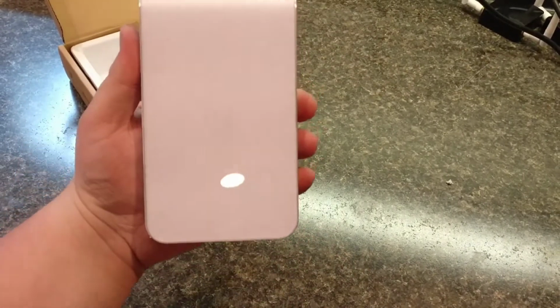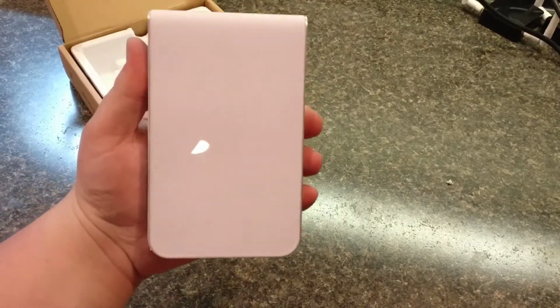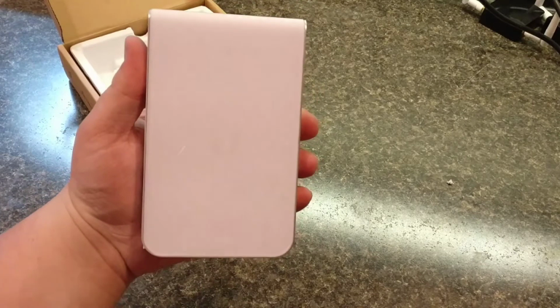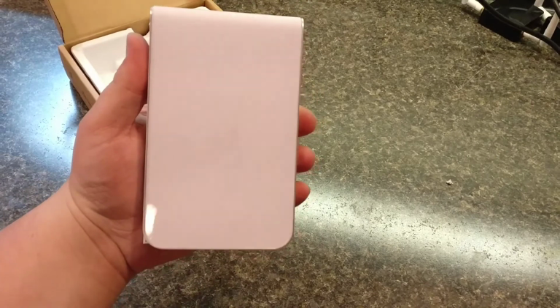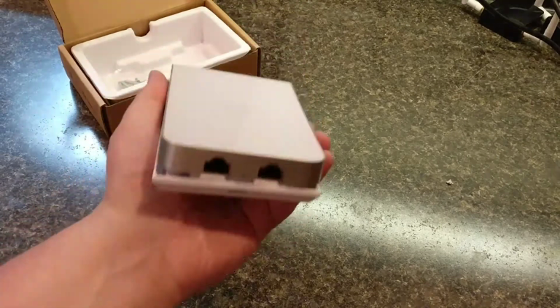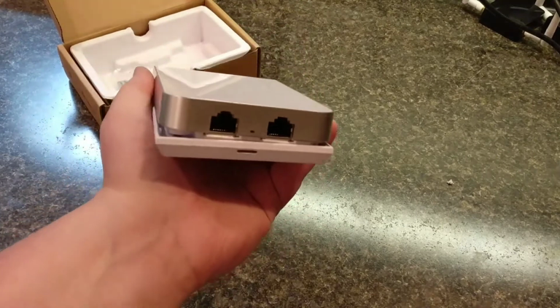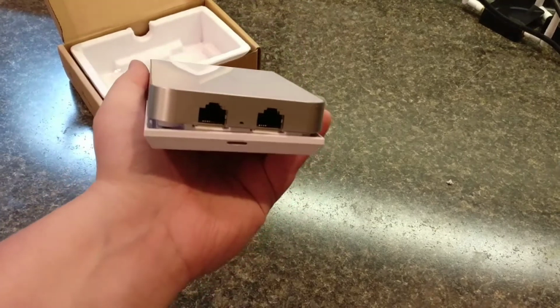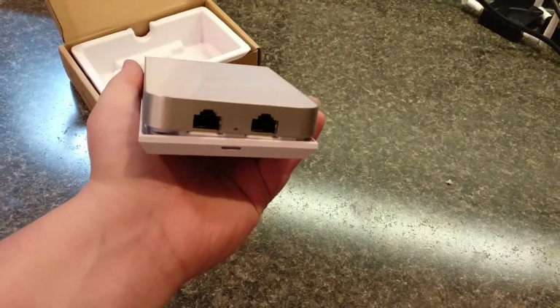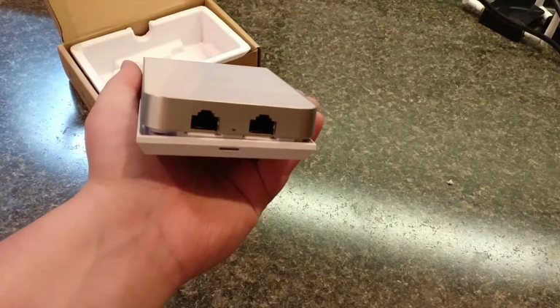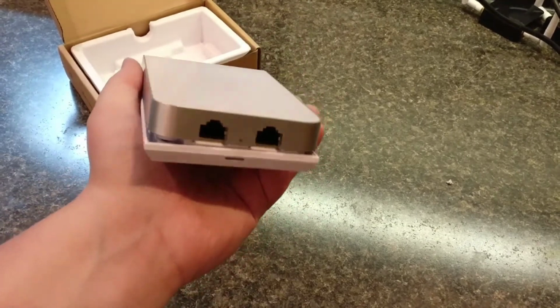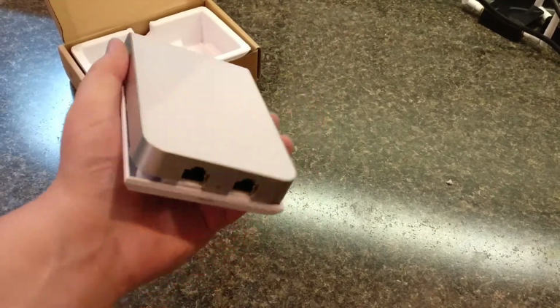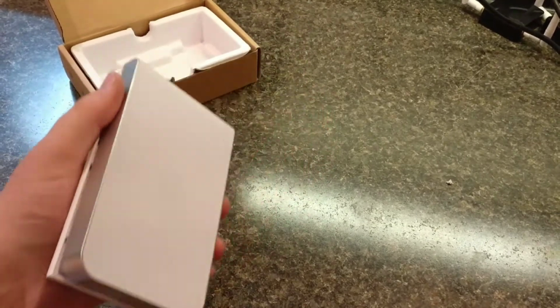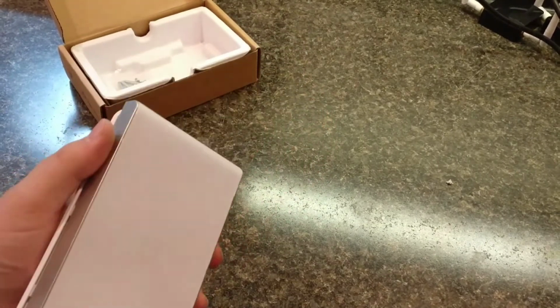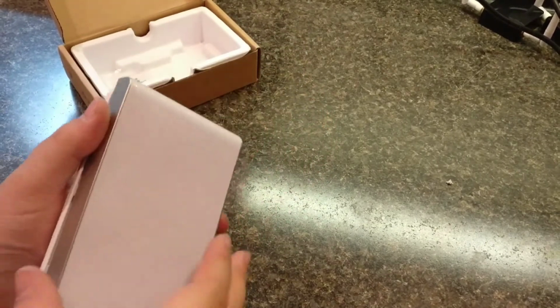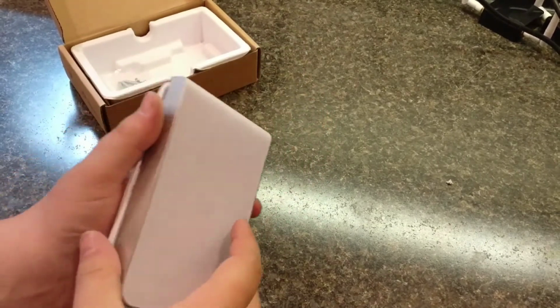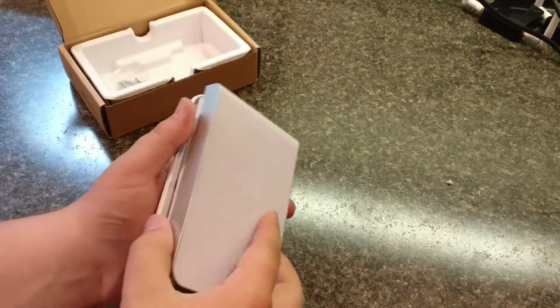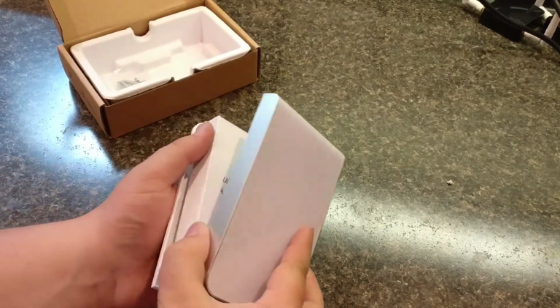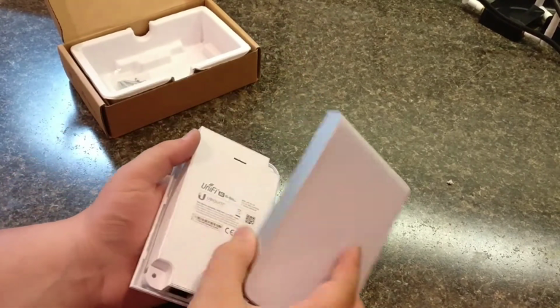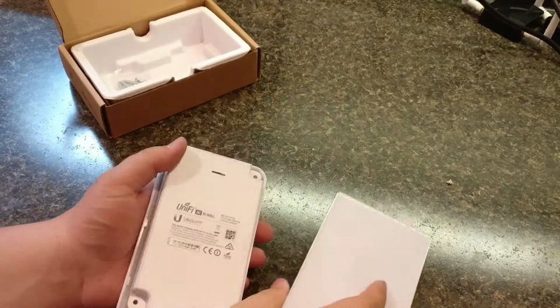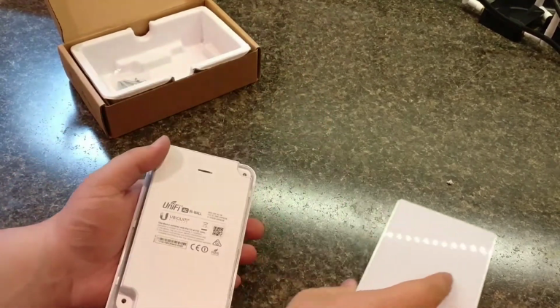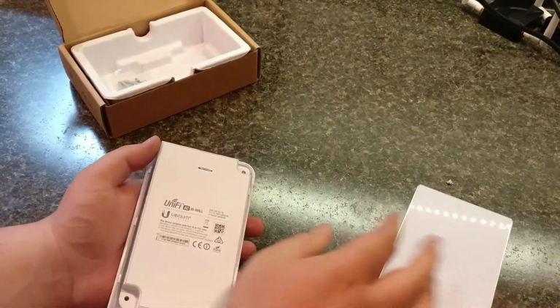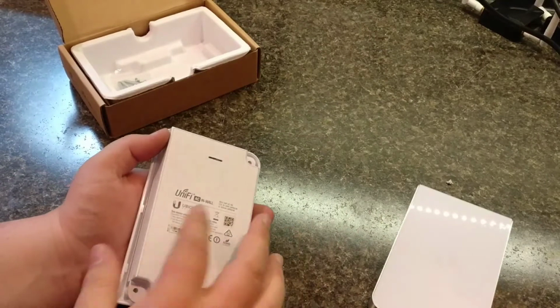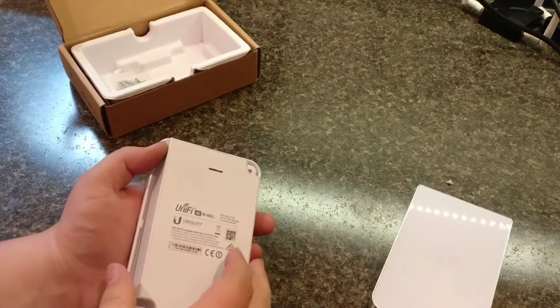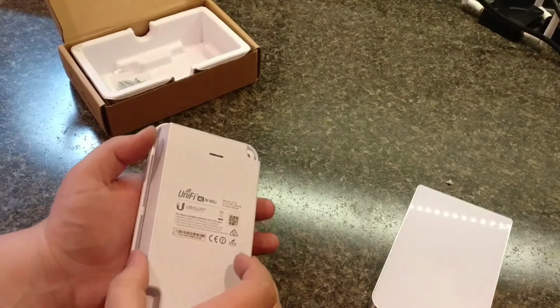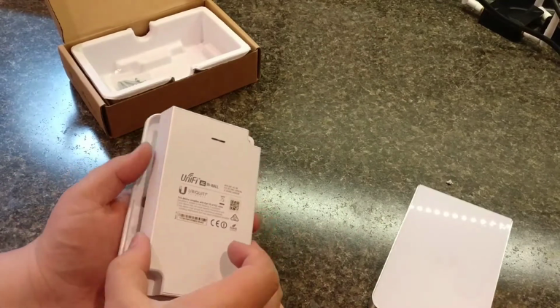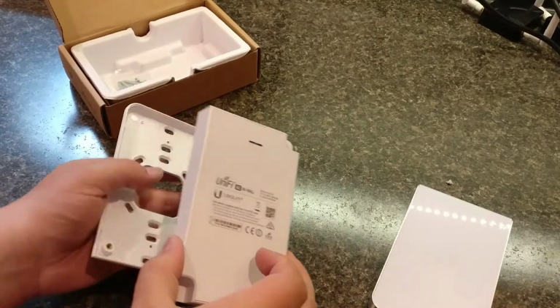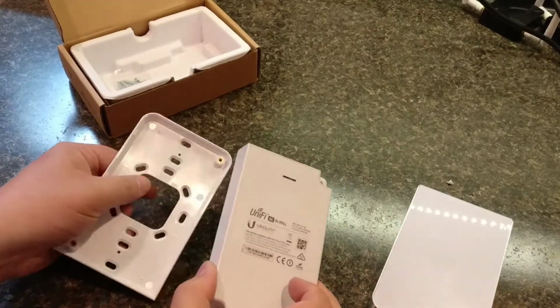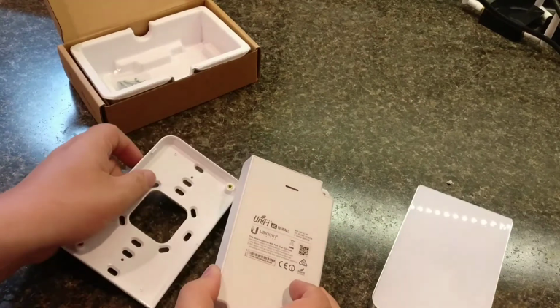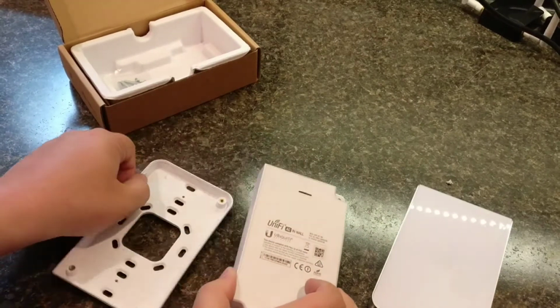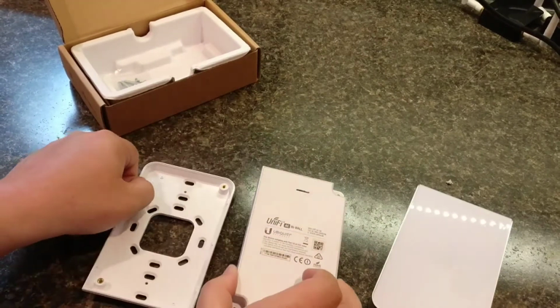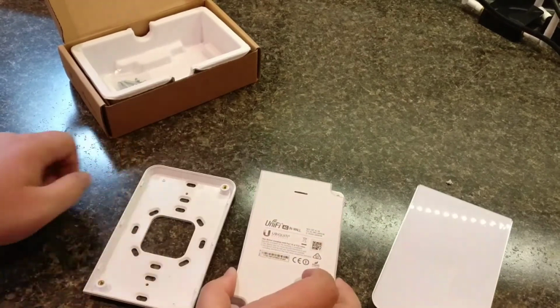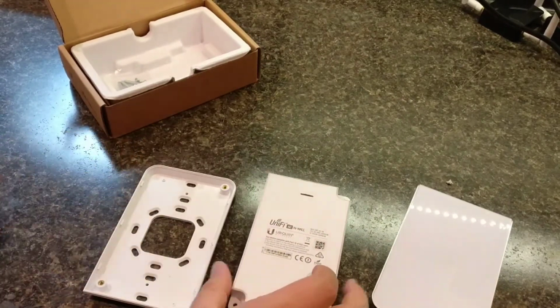And it looks like that — it's really nice. You've got your two Ethernet ports, and then it broadcasts an AC wireless signal, so you get good throughput.